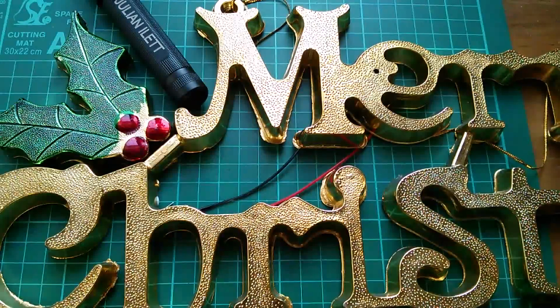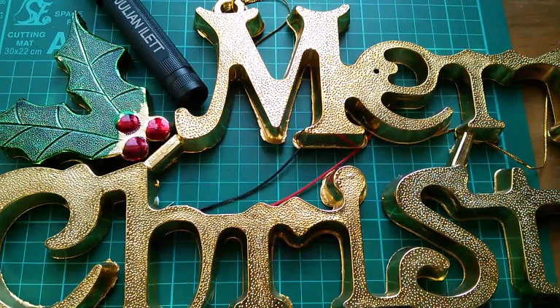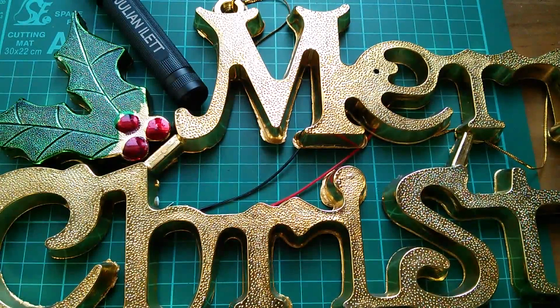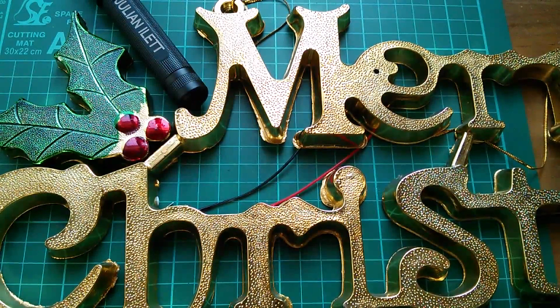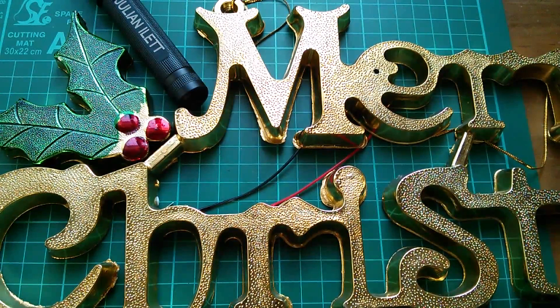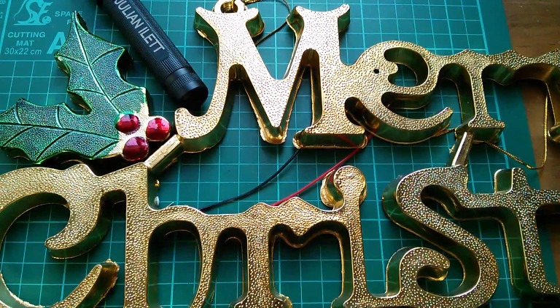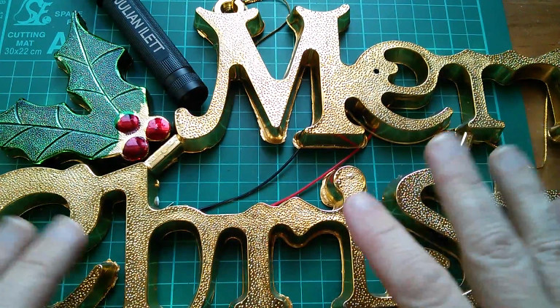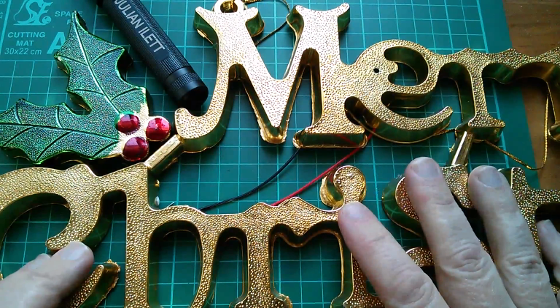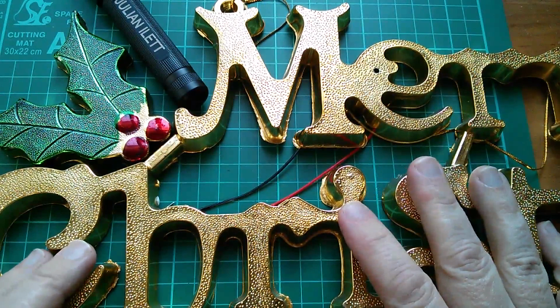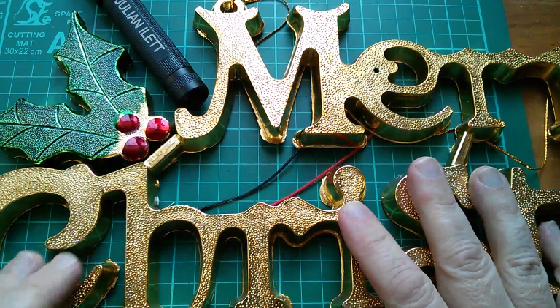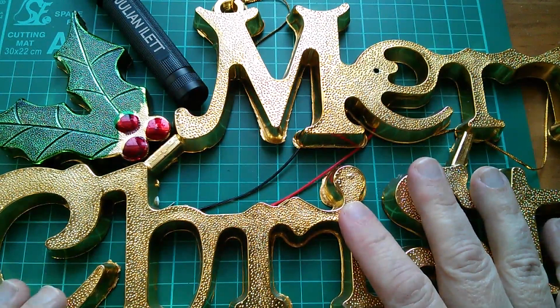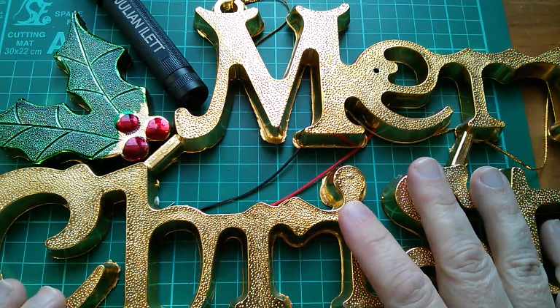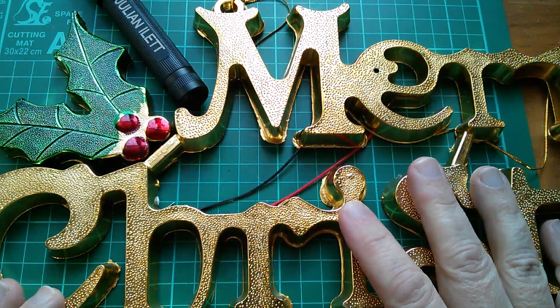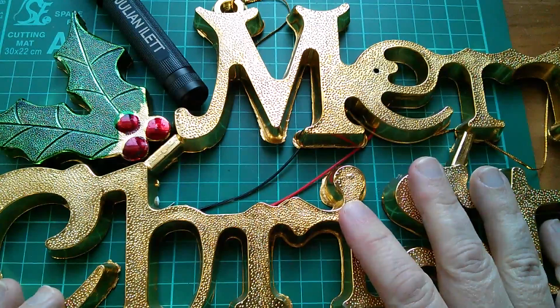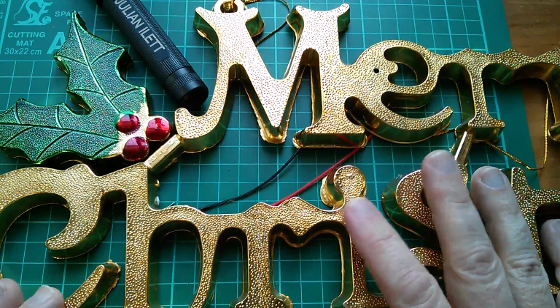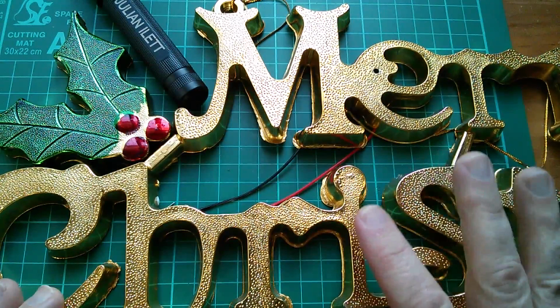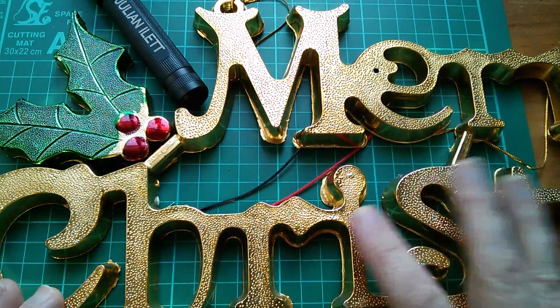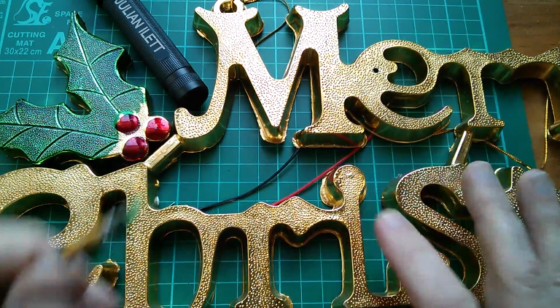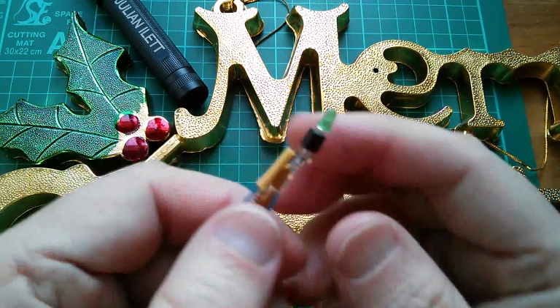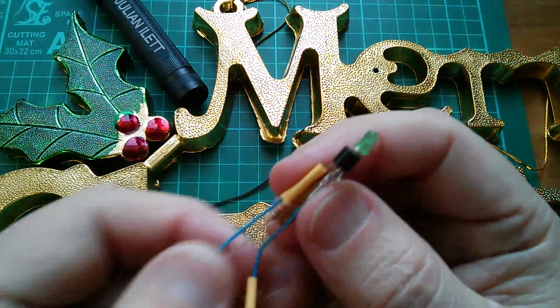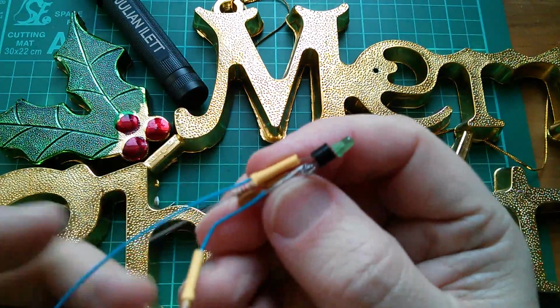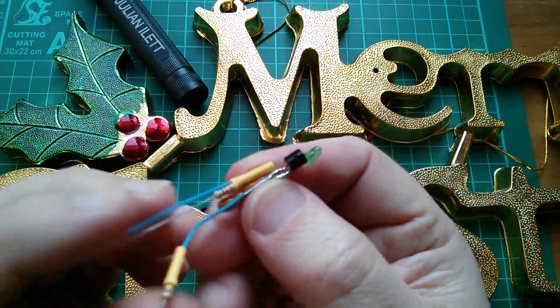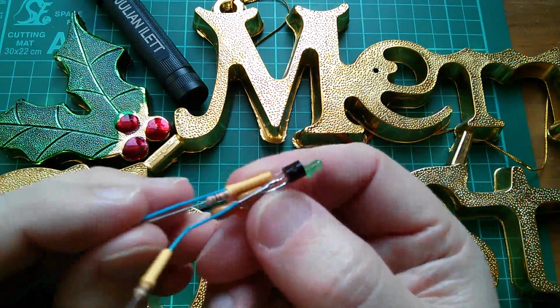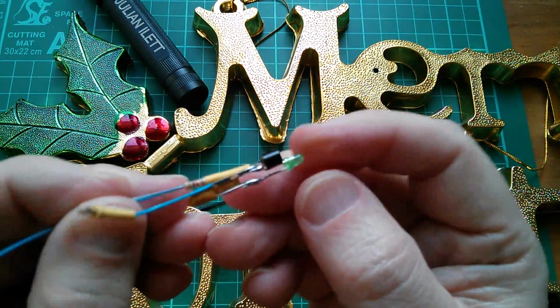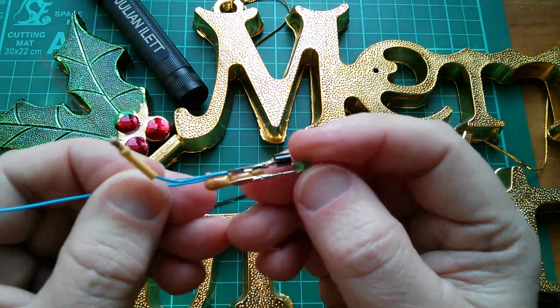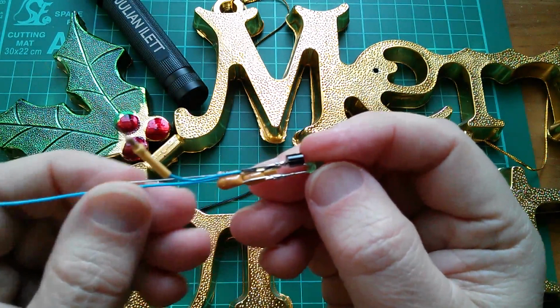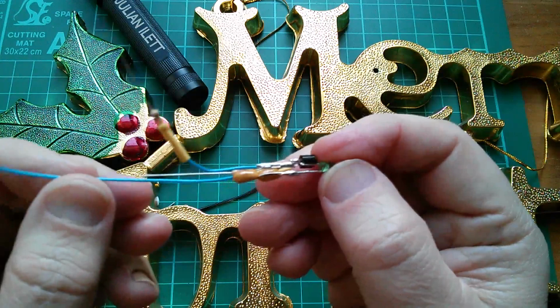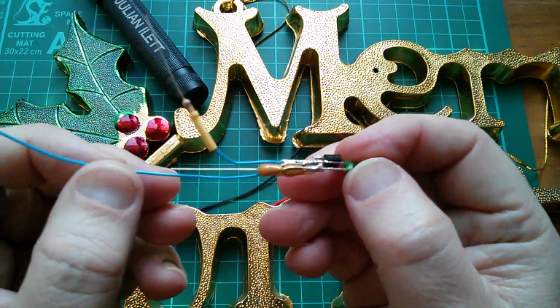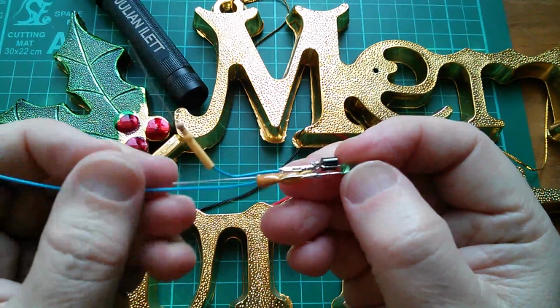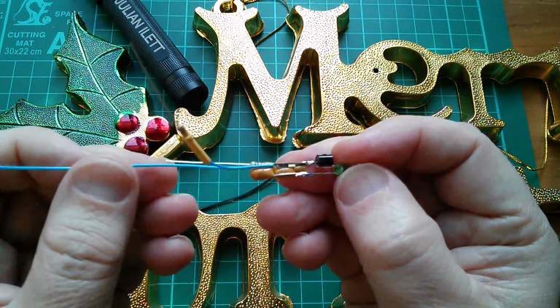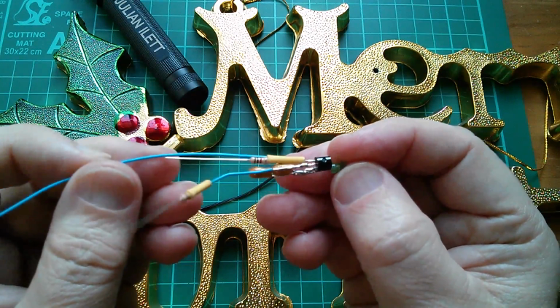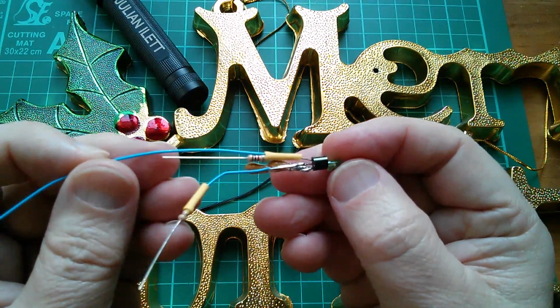Good afternoon all. It's the continuing saga of the Merry Christmas sign, and it is a bit of a saga — 19 of these little component cluster modules, and I am getting better at making these now.